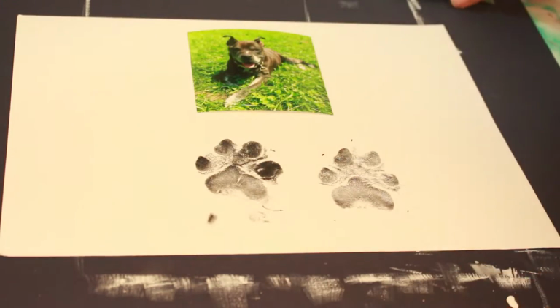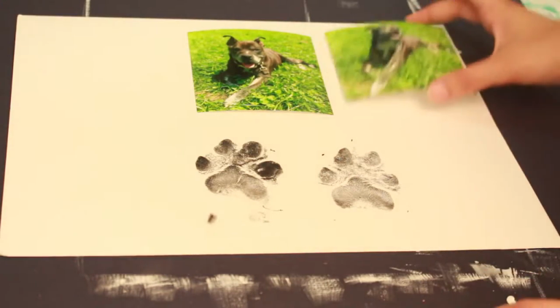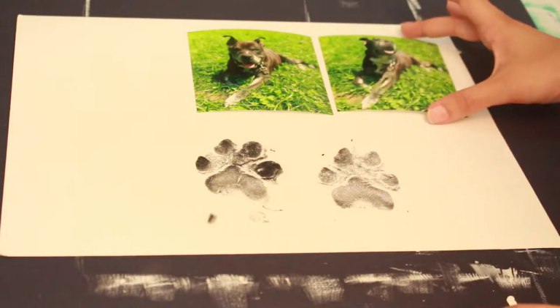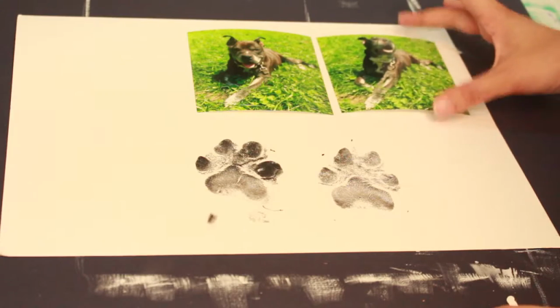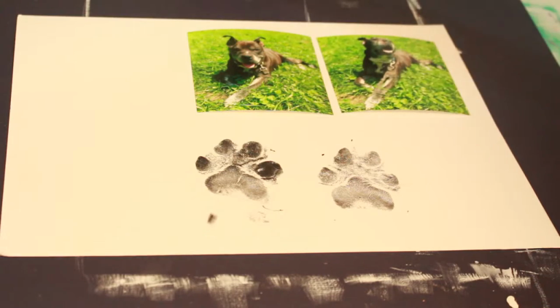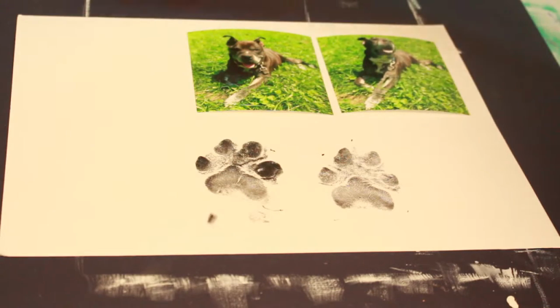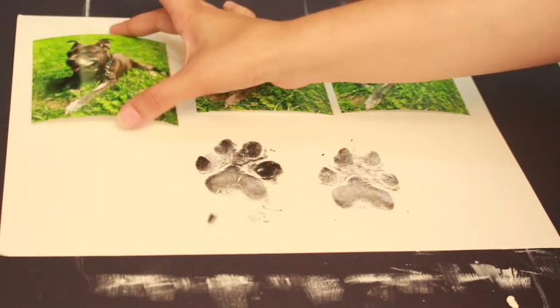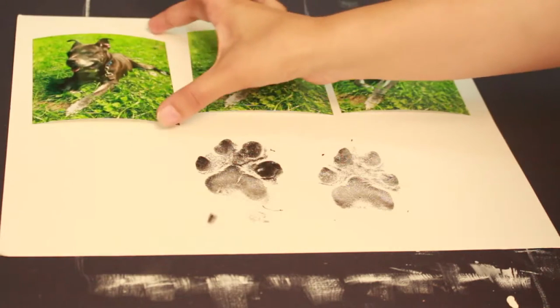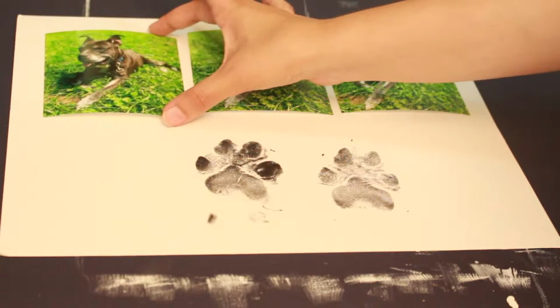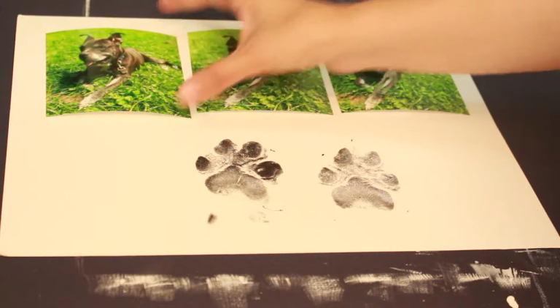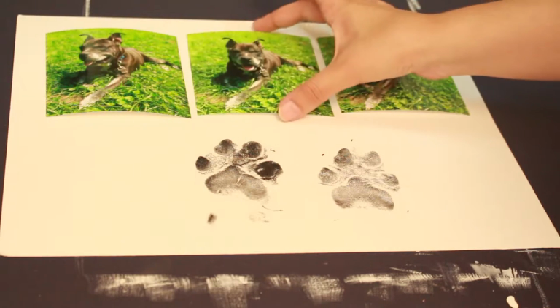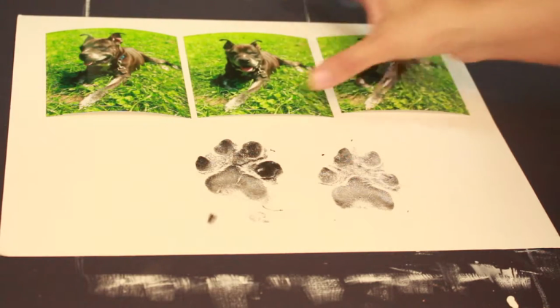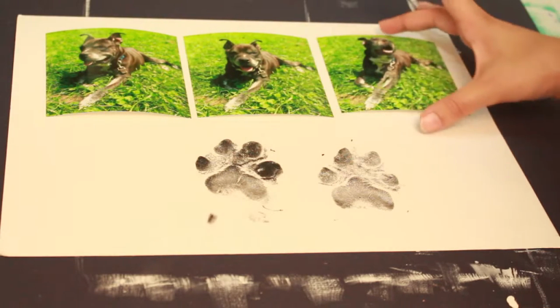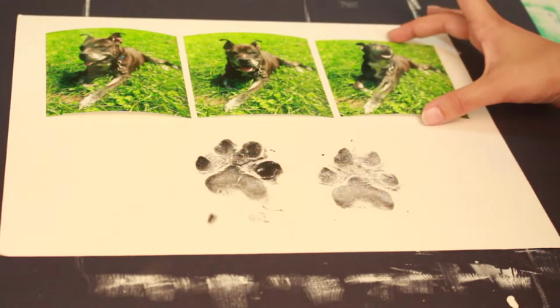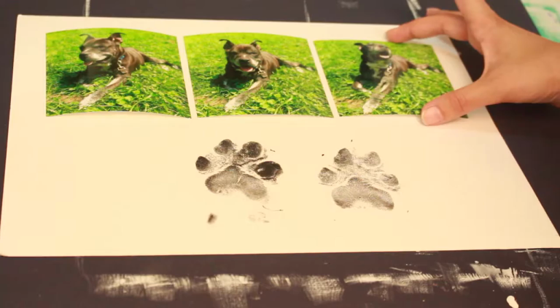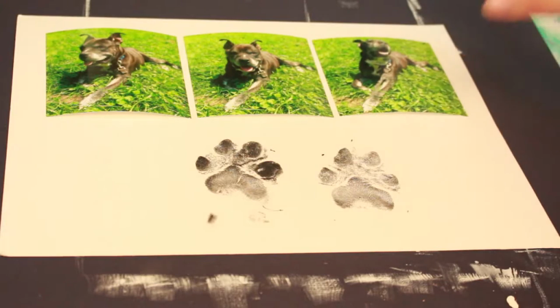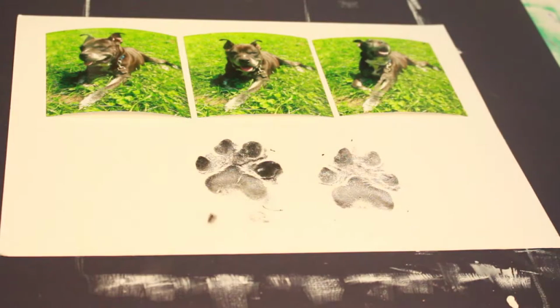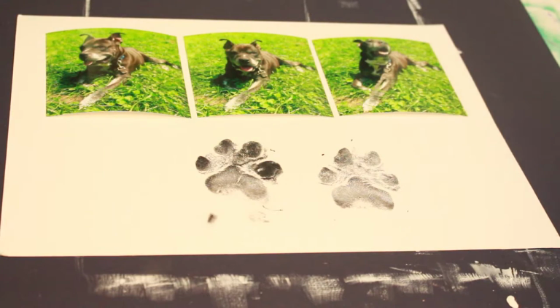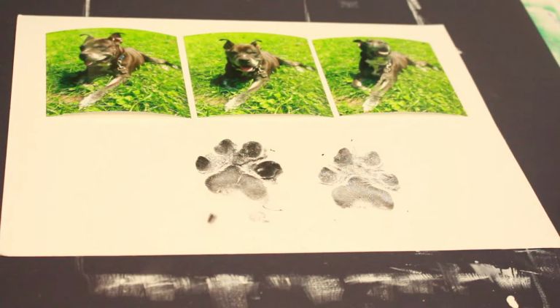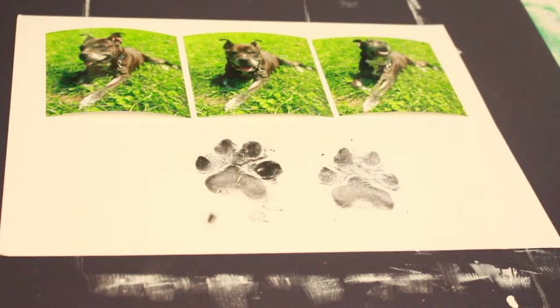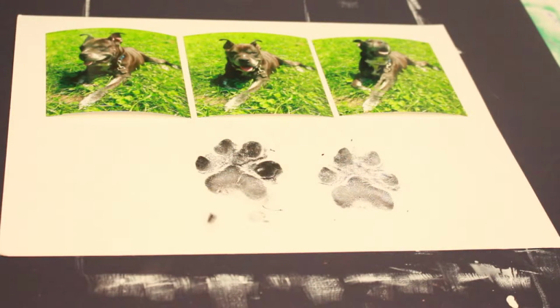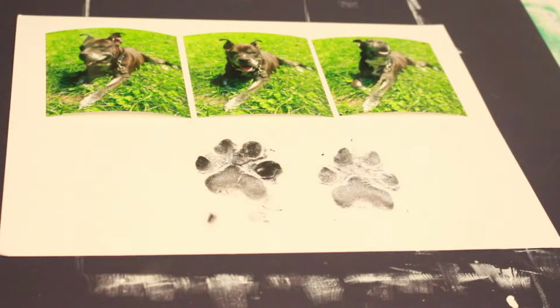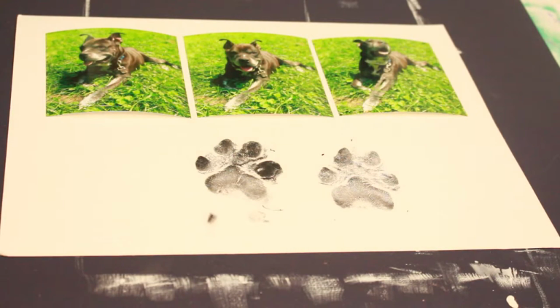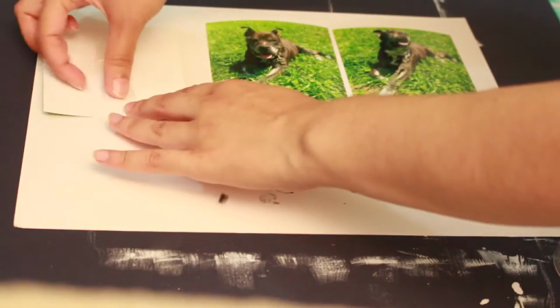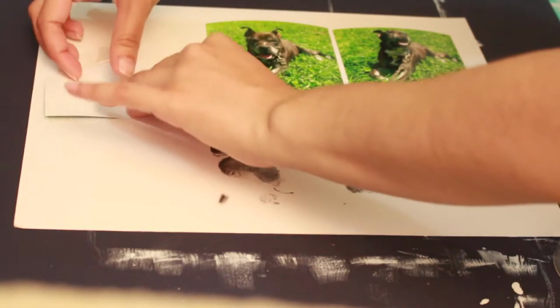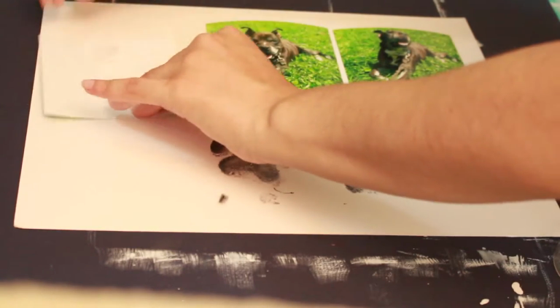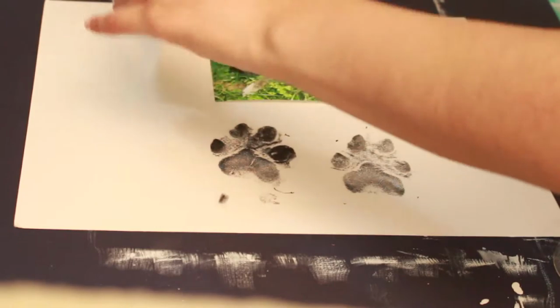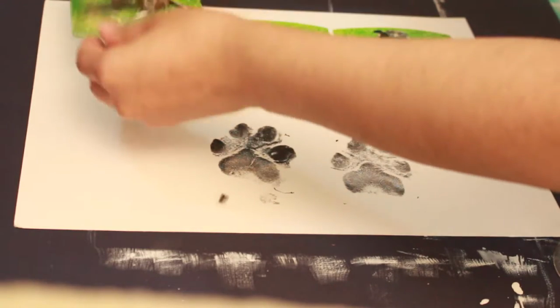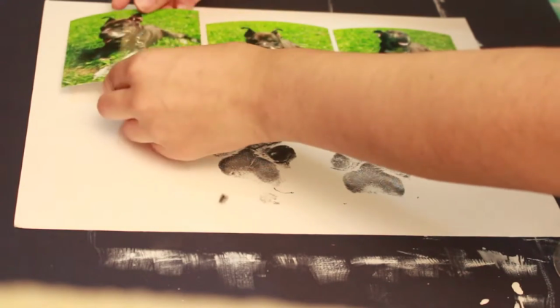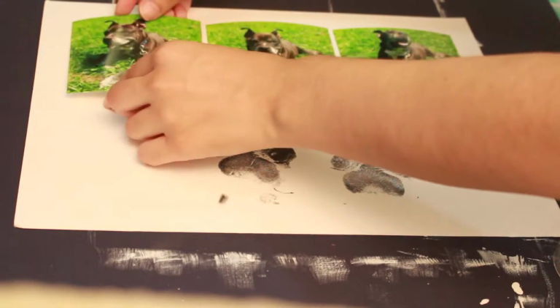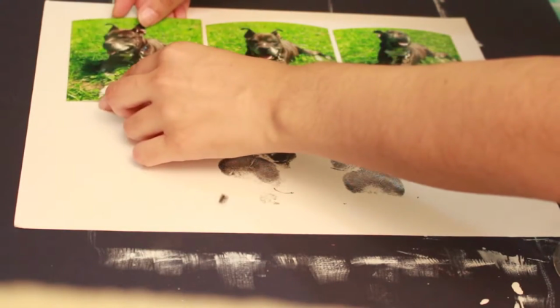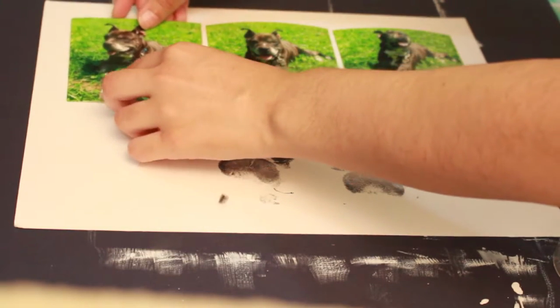I decided to use these three photos that were taken of my dog Scarface when he threw himself on the ground refusing to come back inside. Once again, tape all your pictures down to secure them in place.